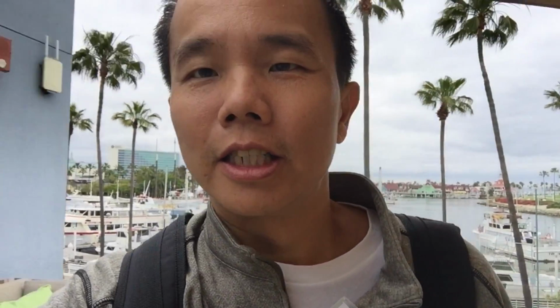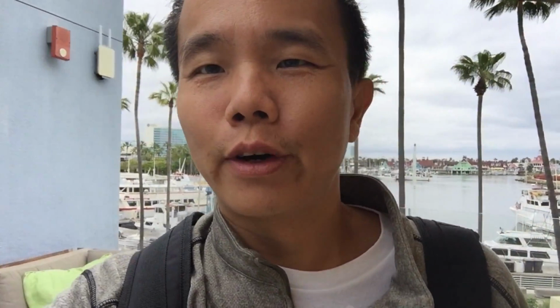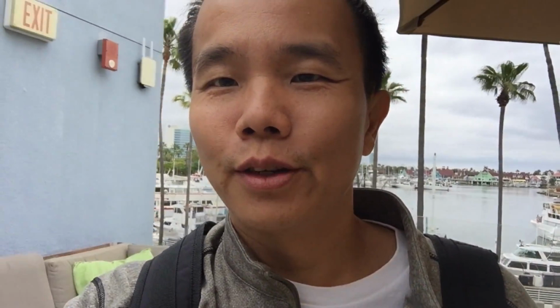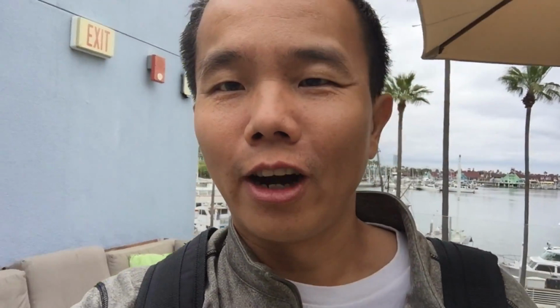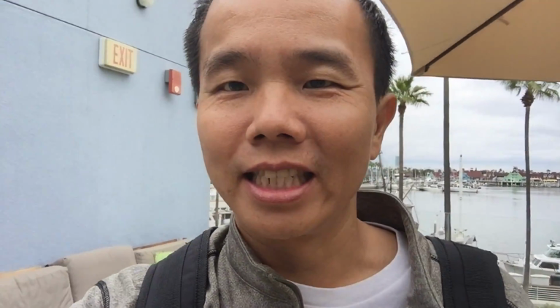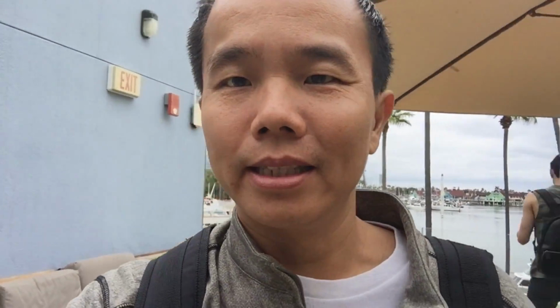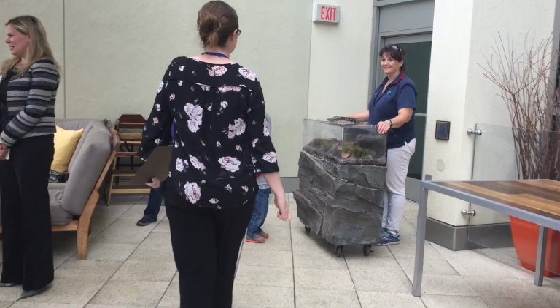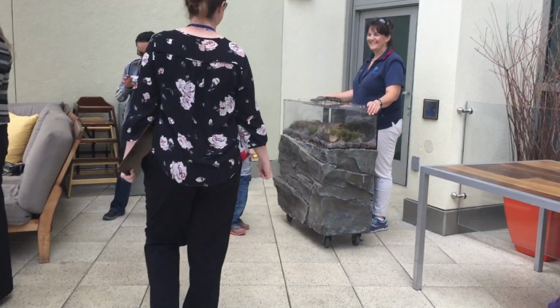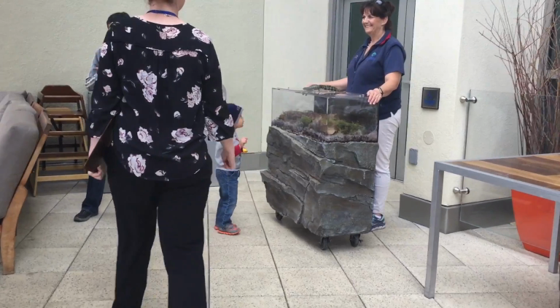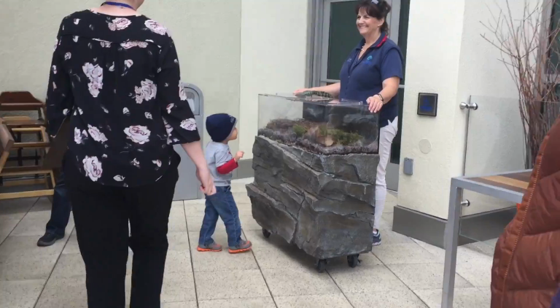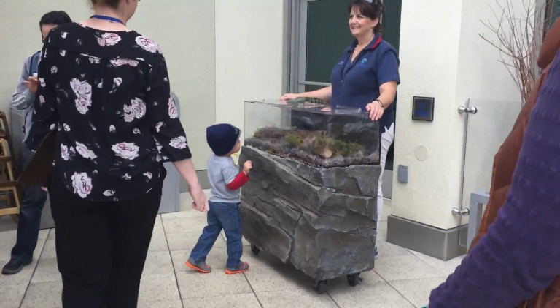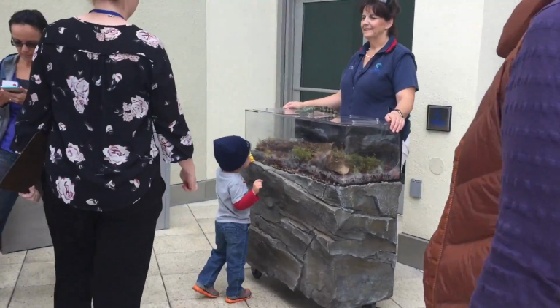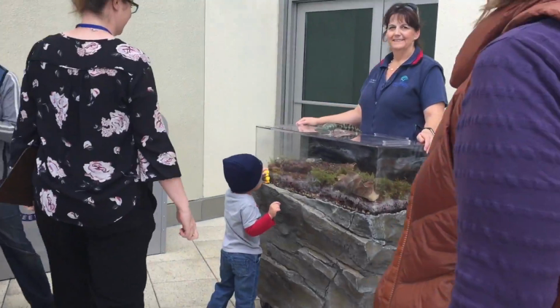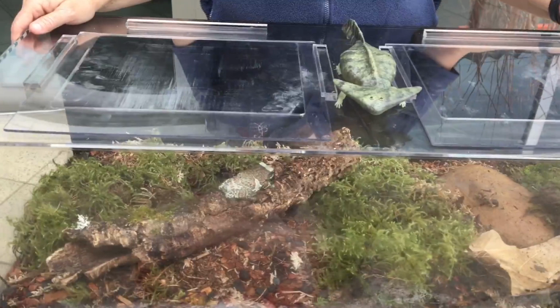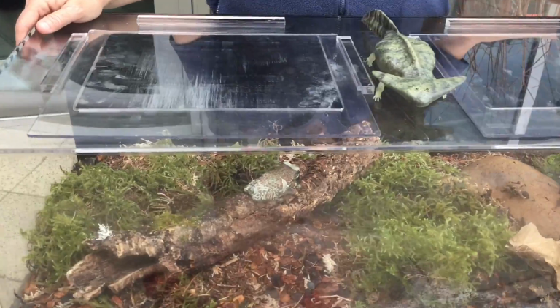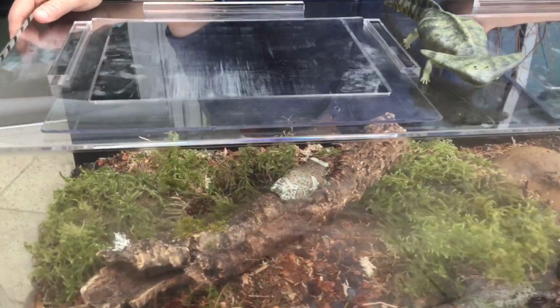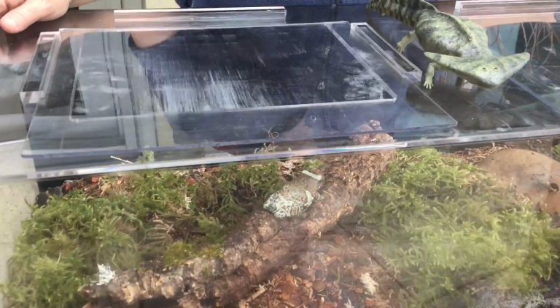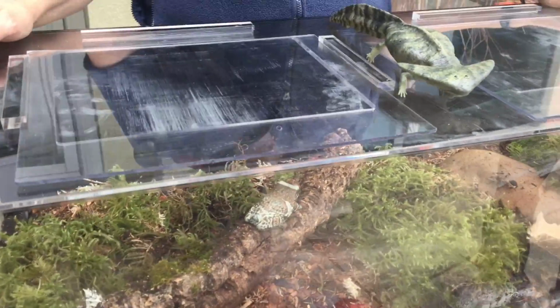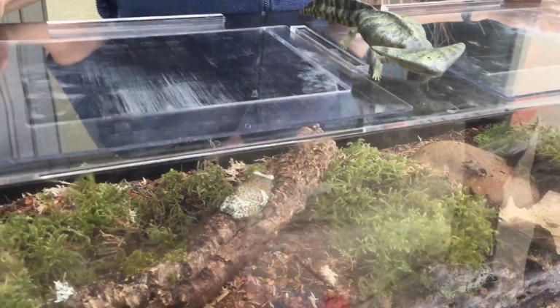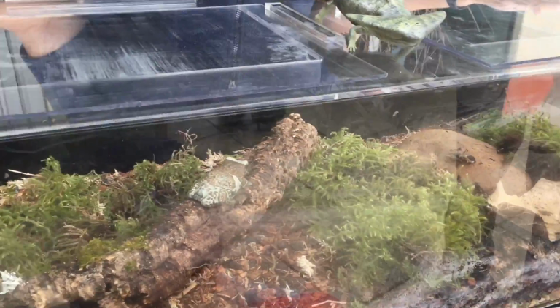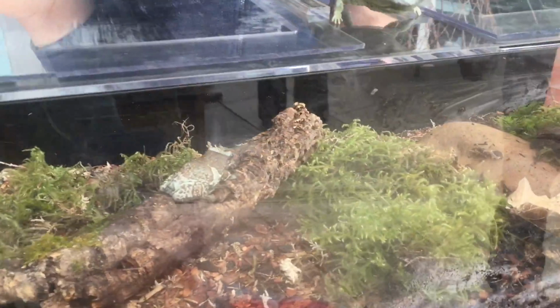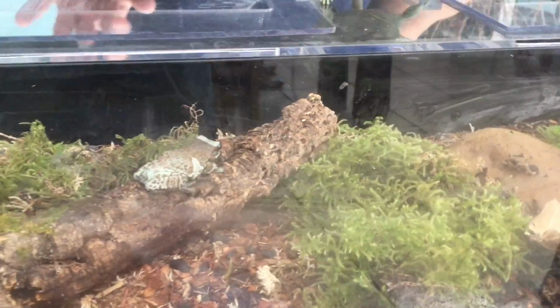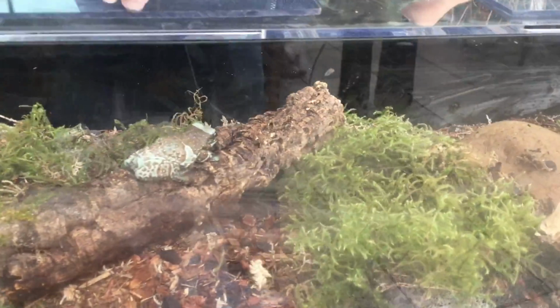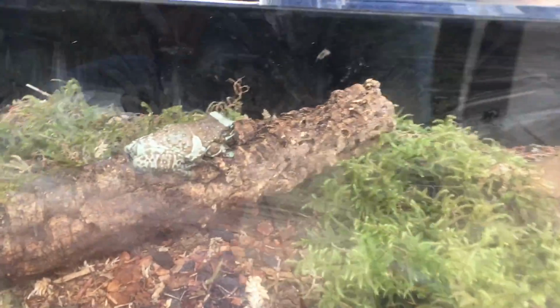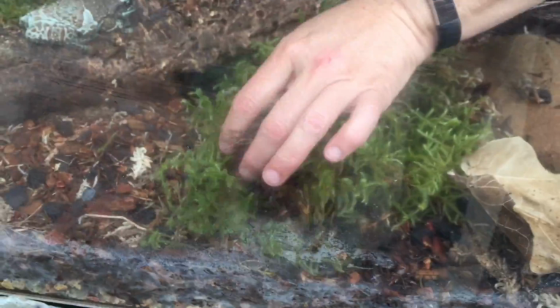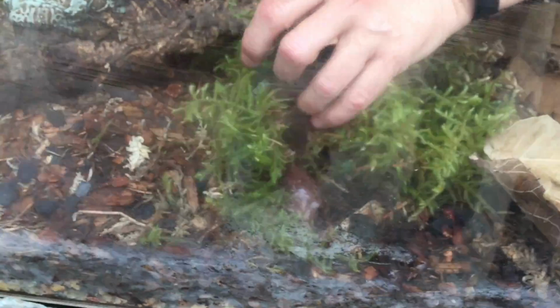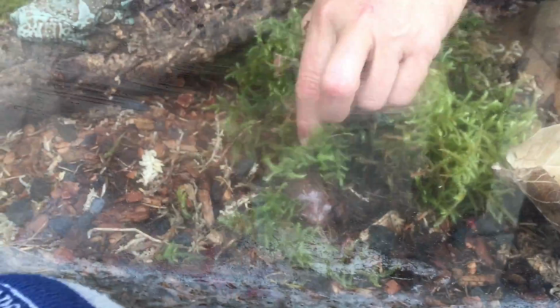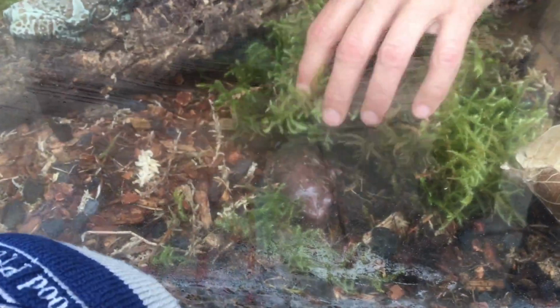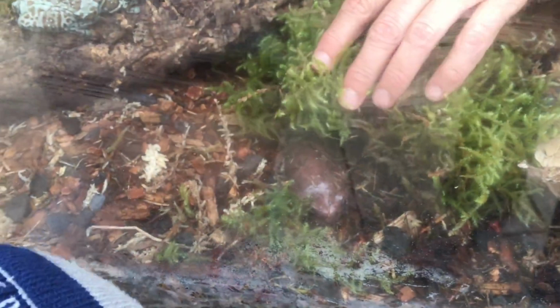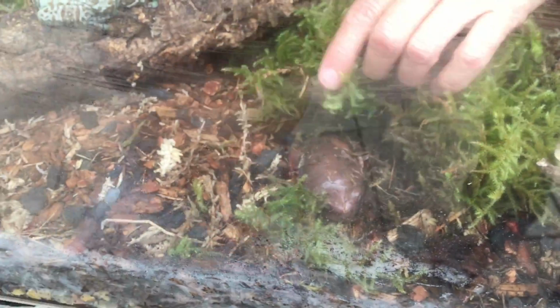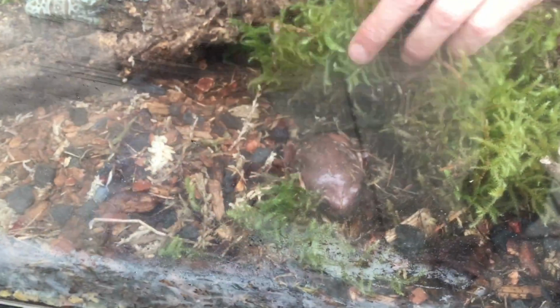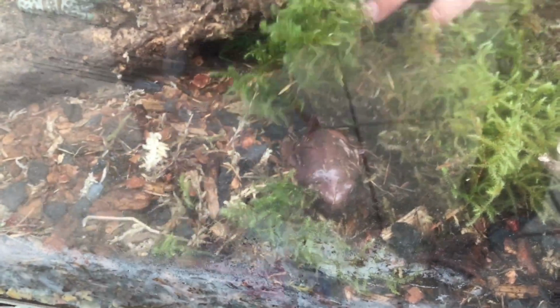So now we're going to the frog exhibit. We're getting a little preview out here. This frog — both of these frogs, there's actually two in here. This is our Milky Toad and then we have our White's Tree Frog.